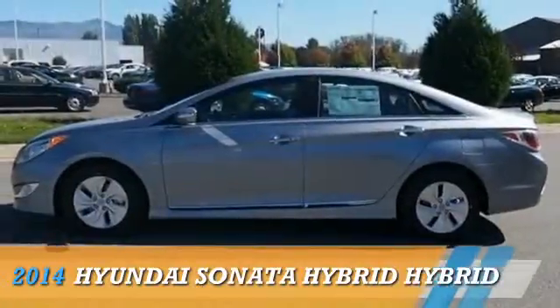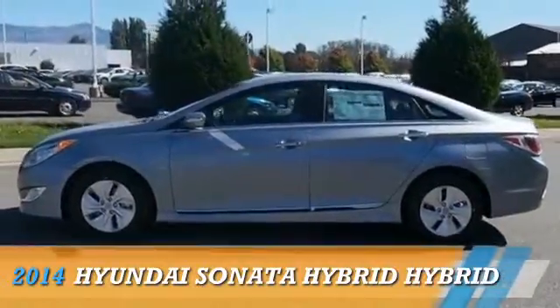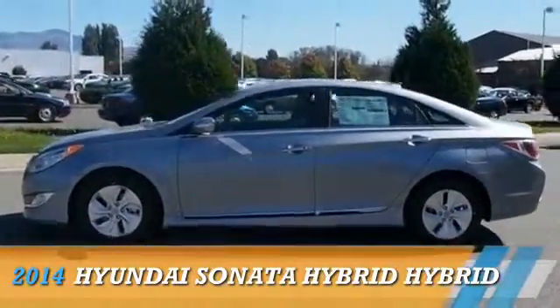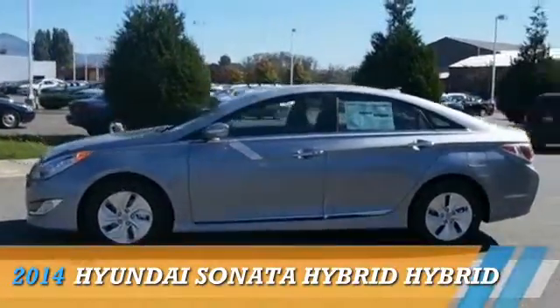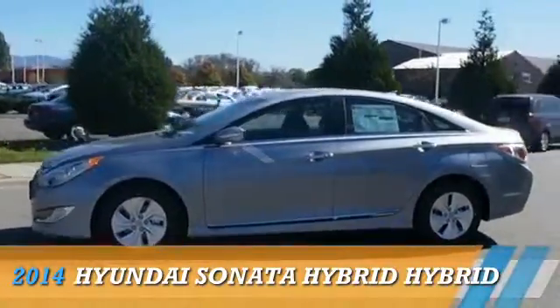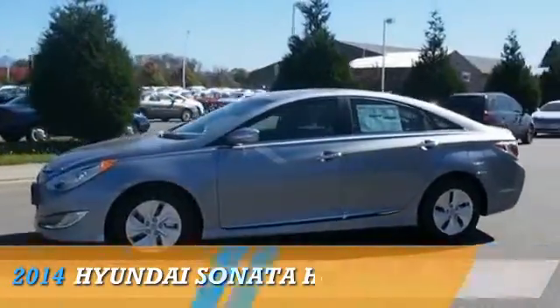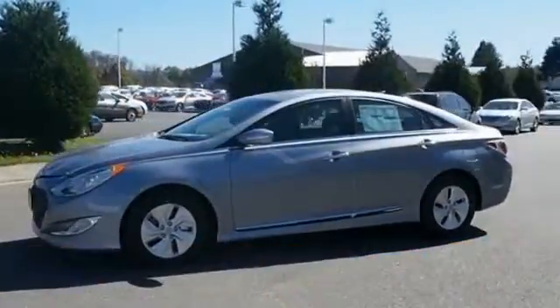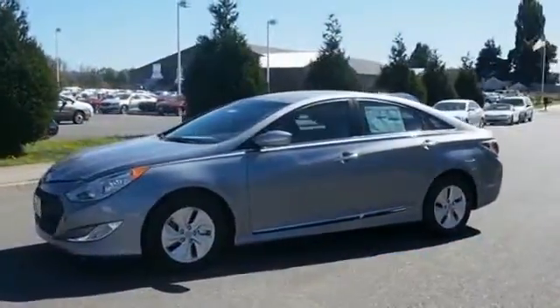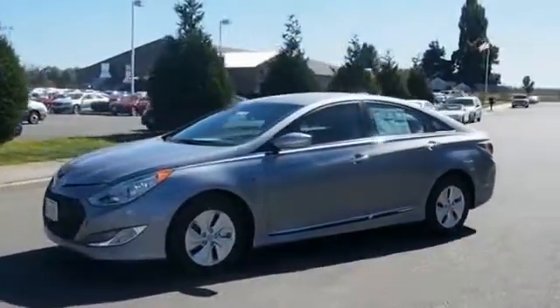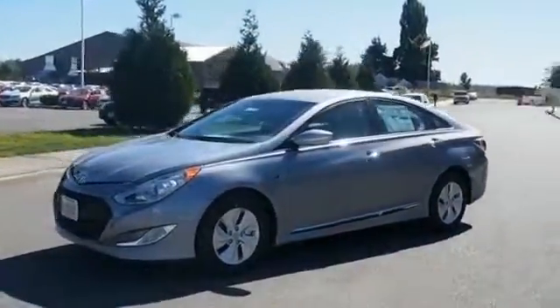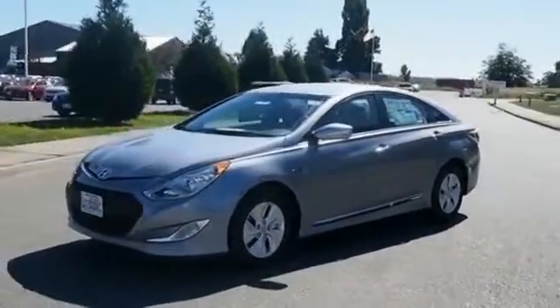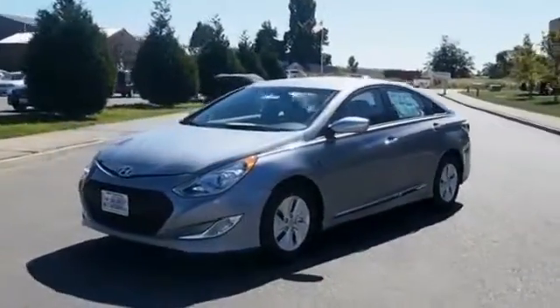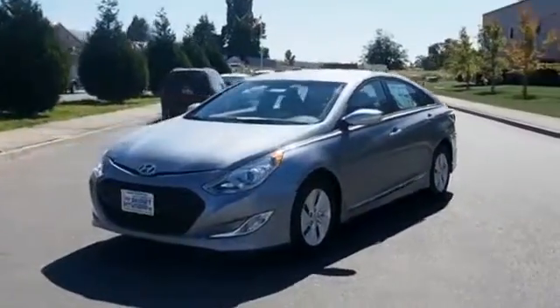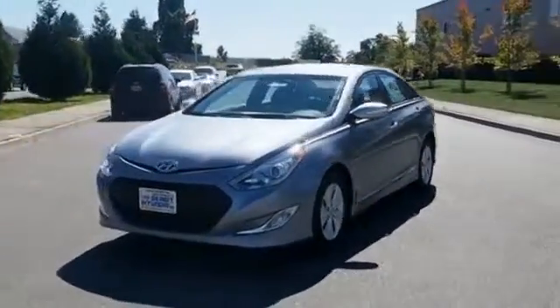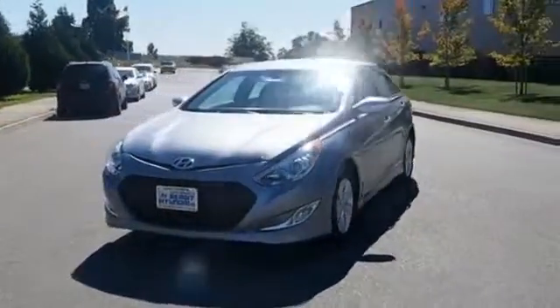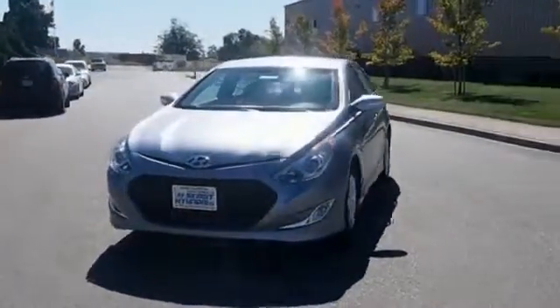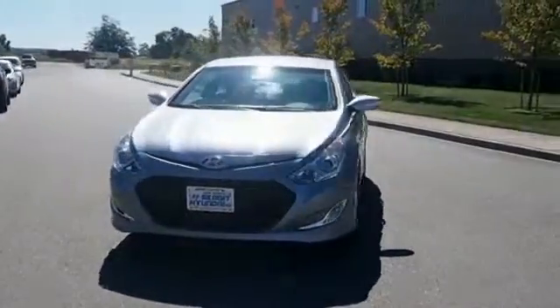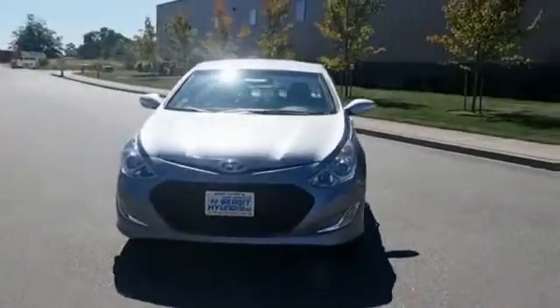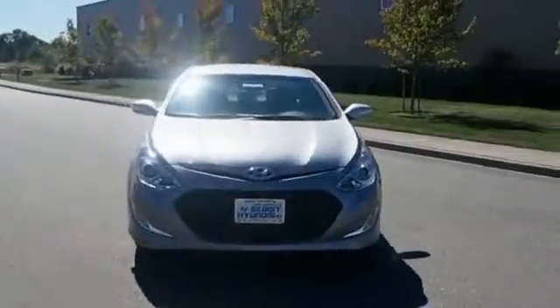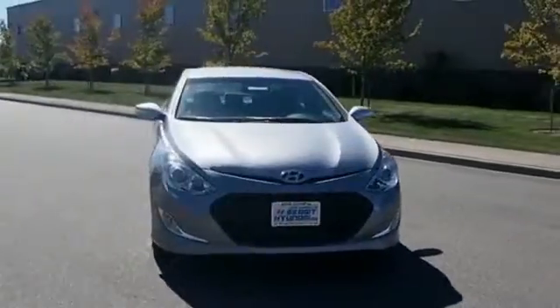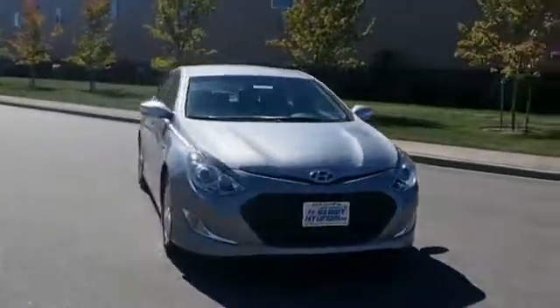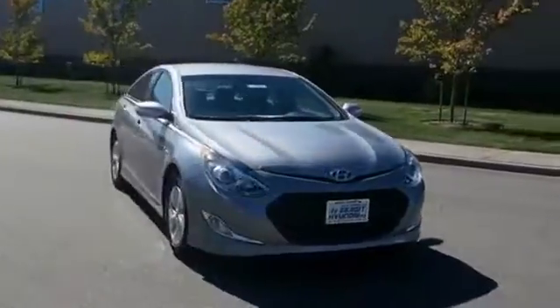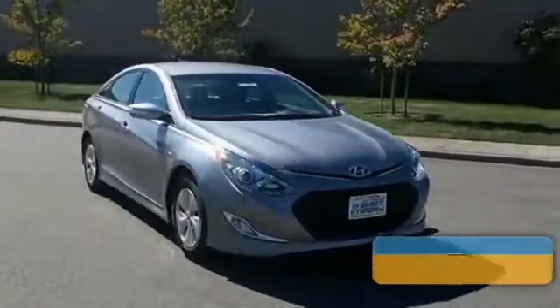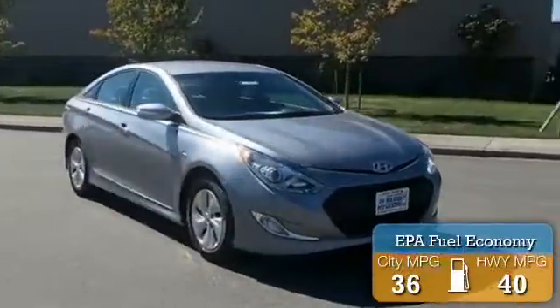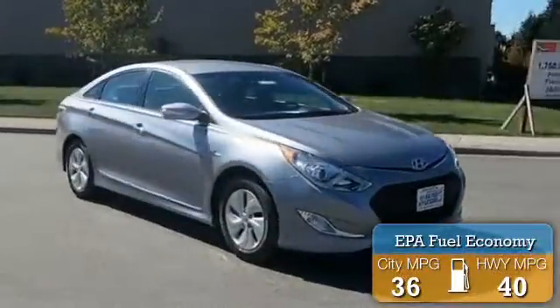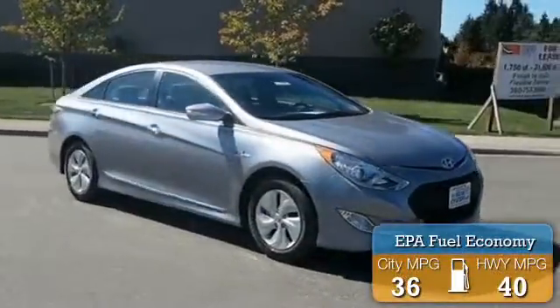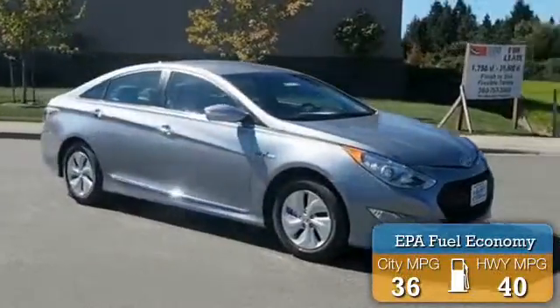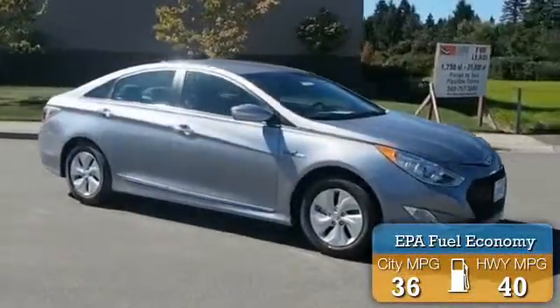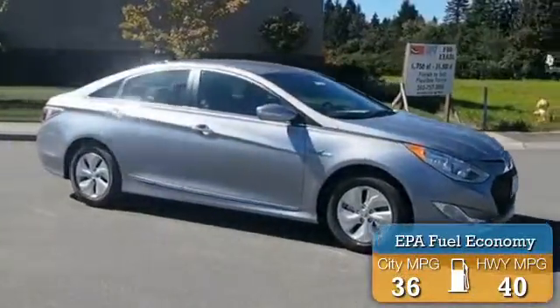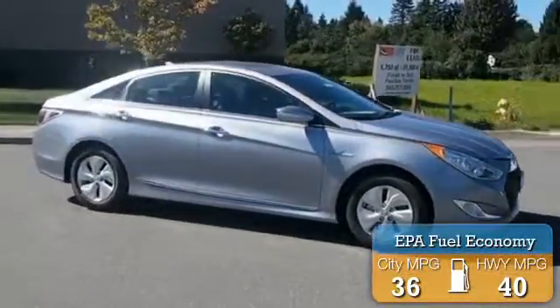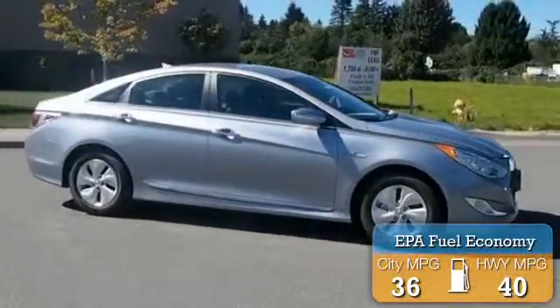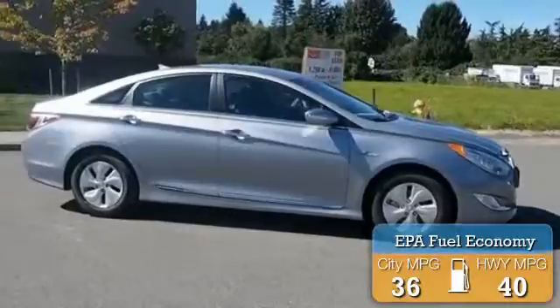Presenting the 2014 Hyundai Sonata Hybrid, powered by front-wheel drive, a 2.4-liter 4-cylinder engine, and an automatic transmission. Great fuel efficiency saves you money by requiring fewer trips to the gas station.